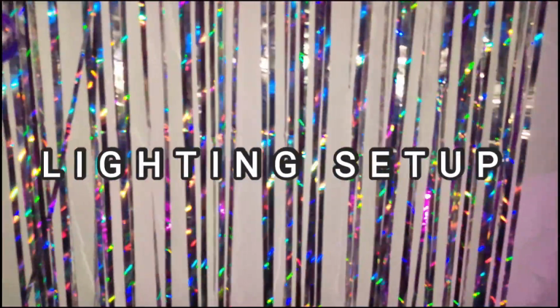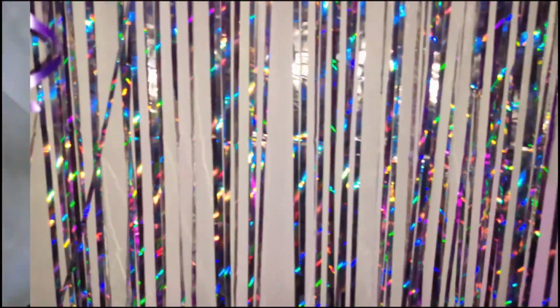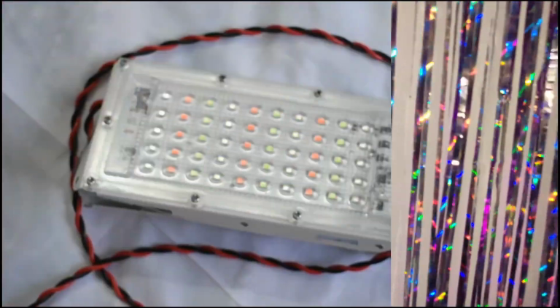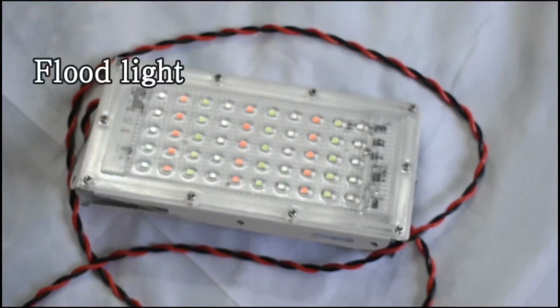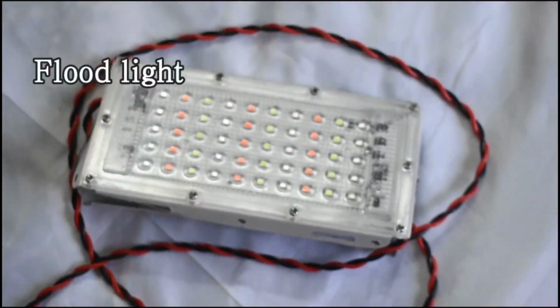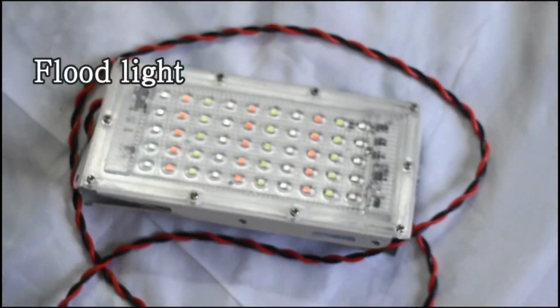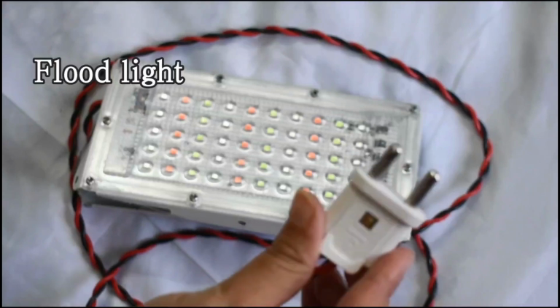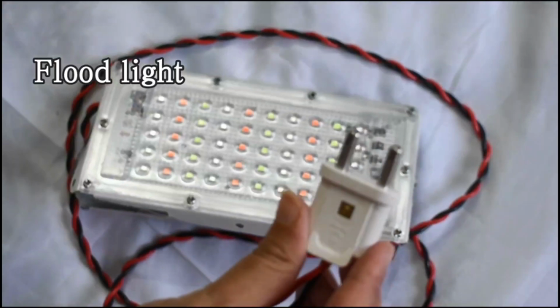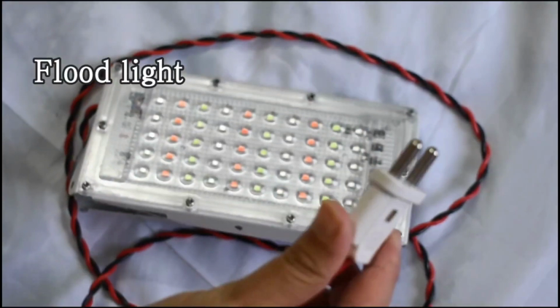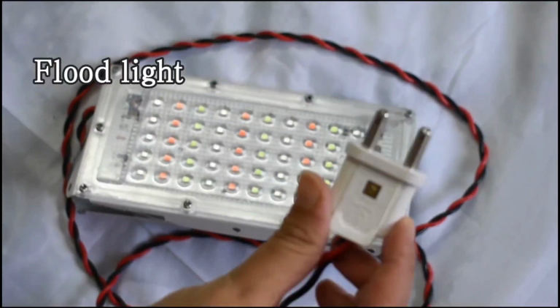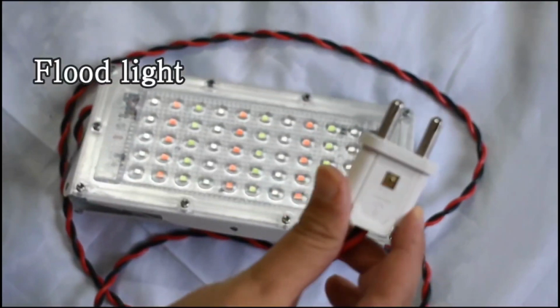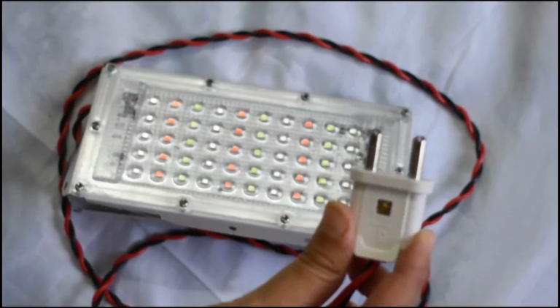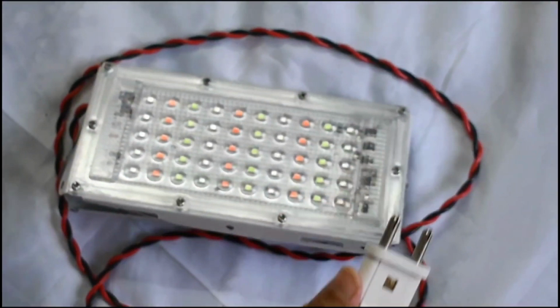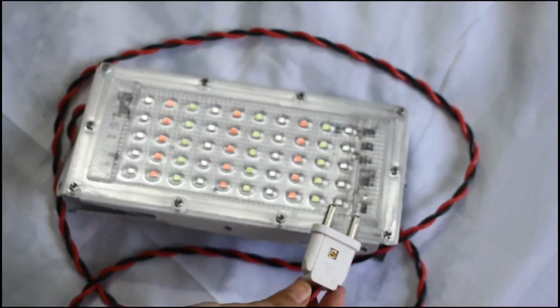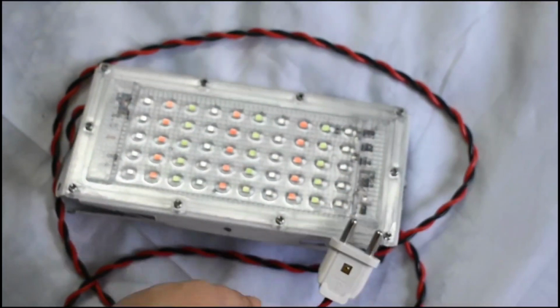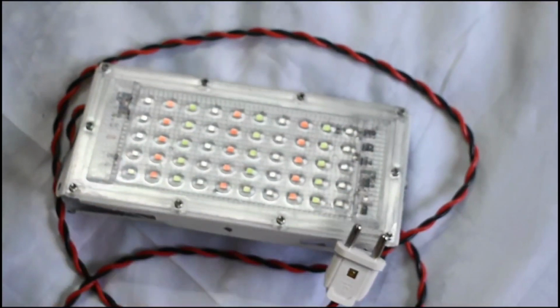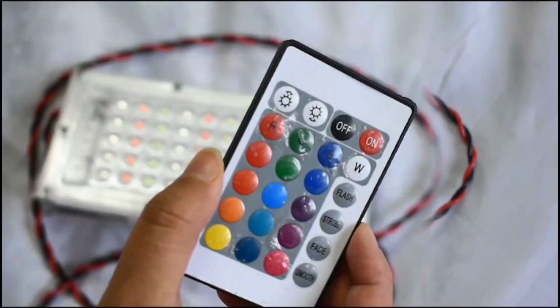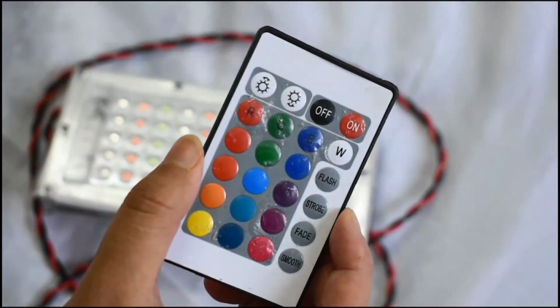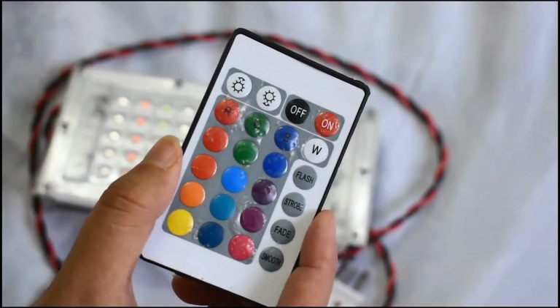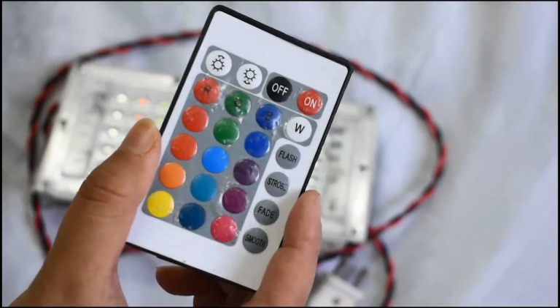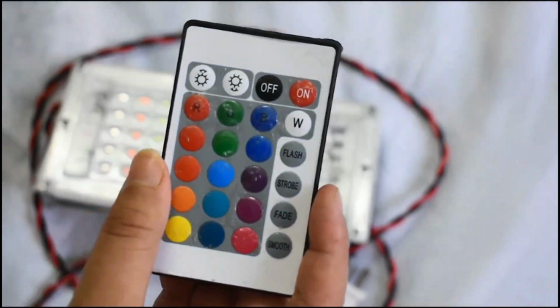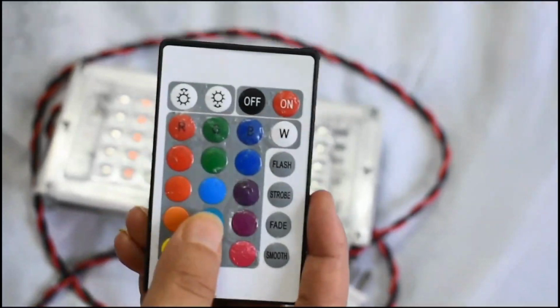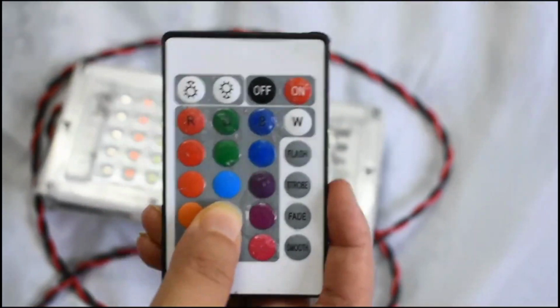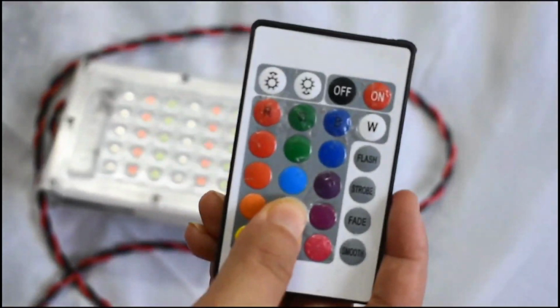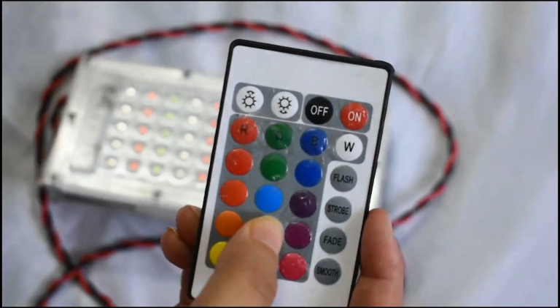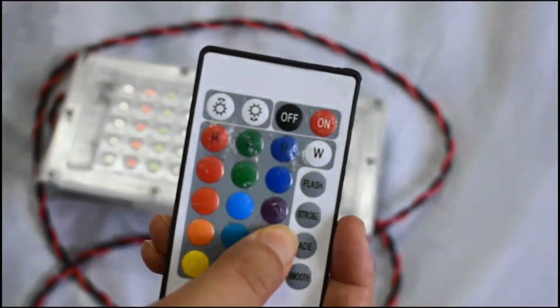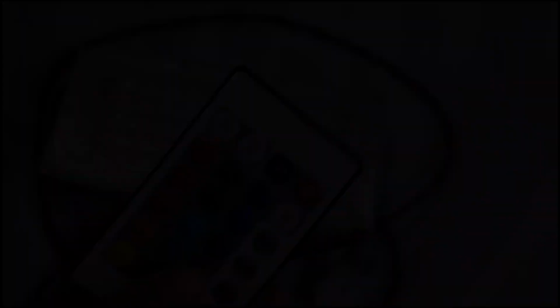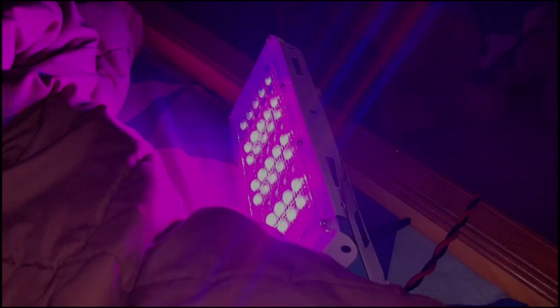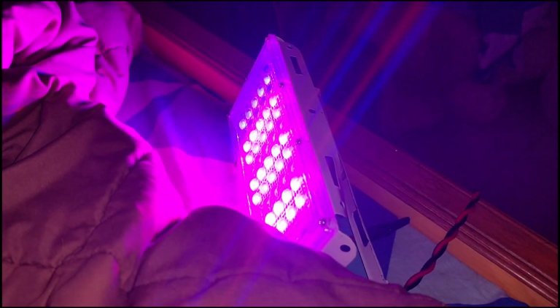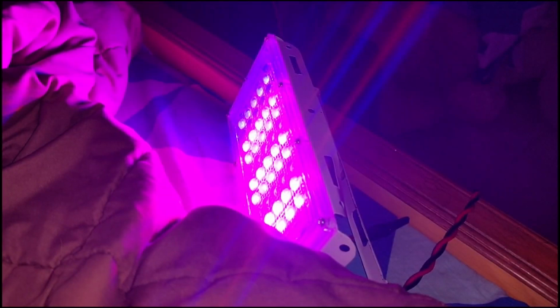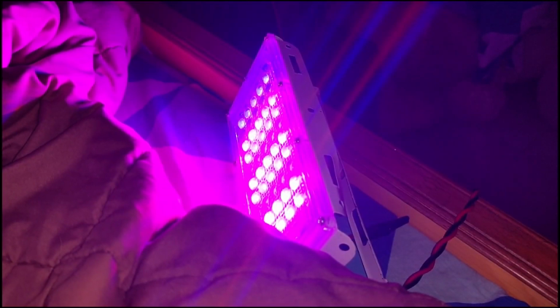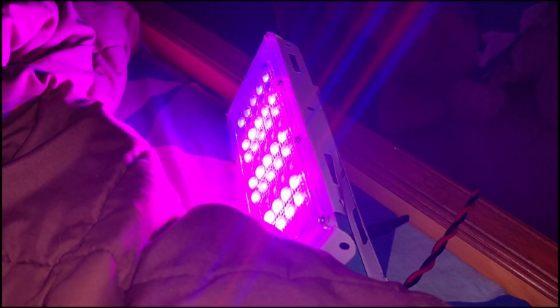This is called a floodlight, which I got from Amazon. You need to manually fix a plug, and you also get a remote to control the settings of the light. And this is how the light looks in the dark.